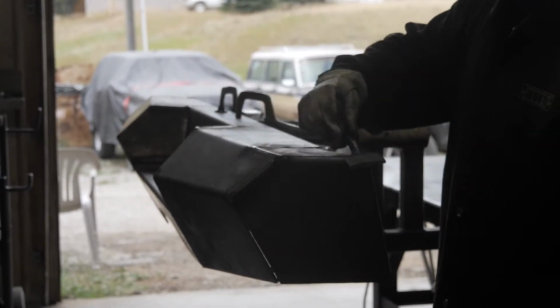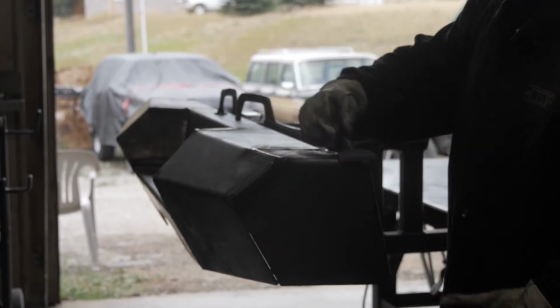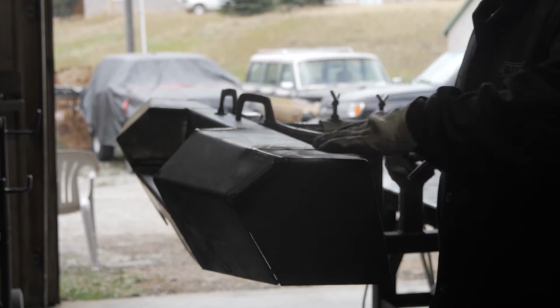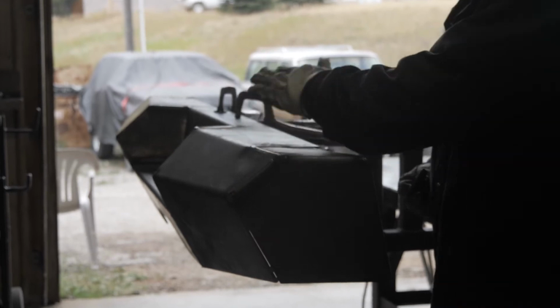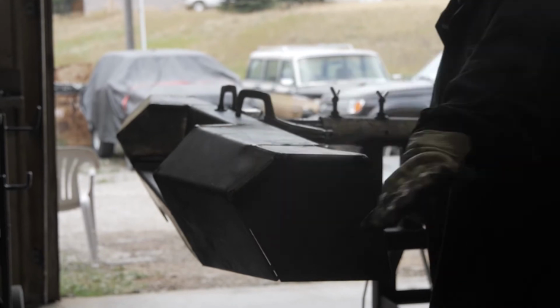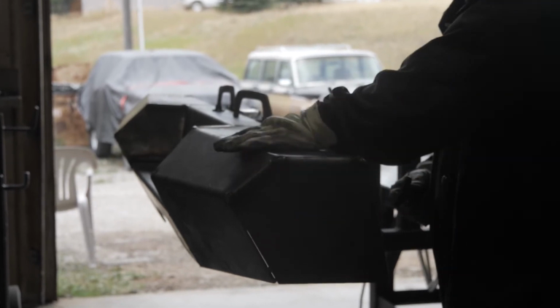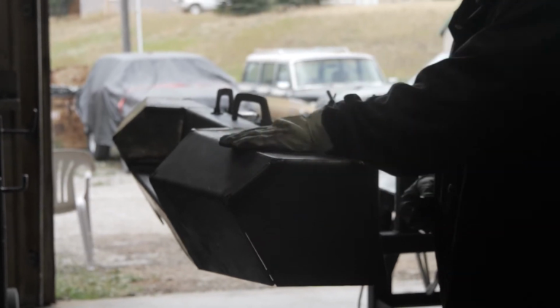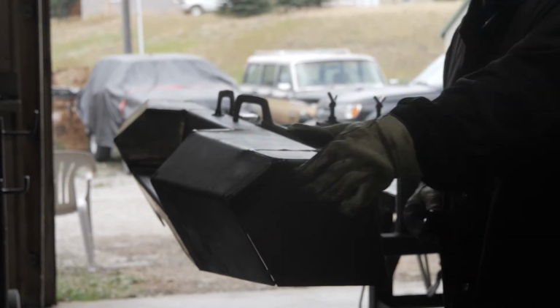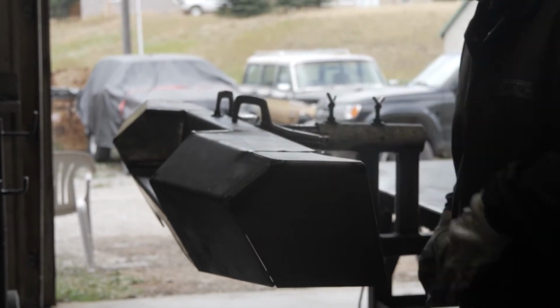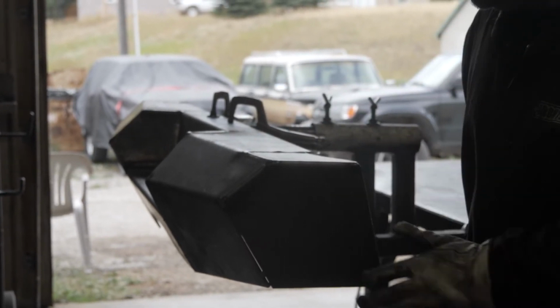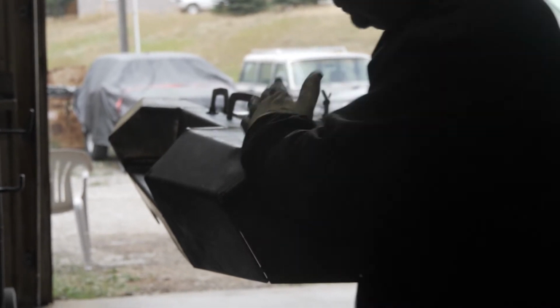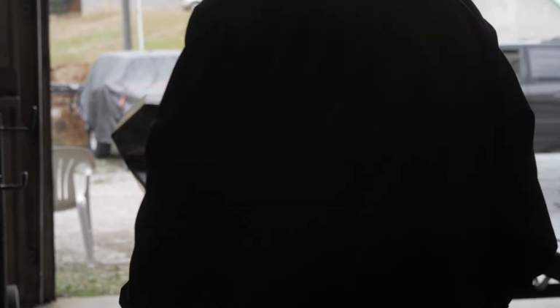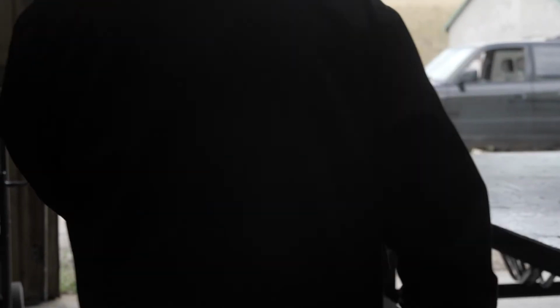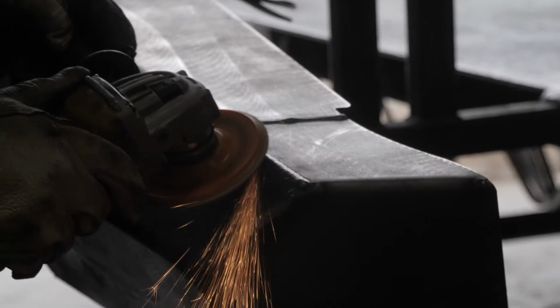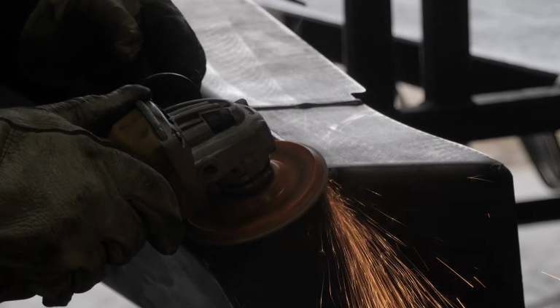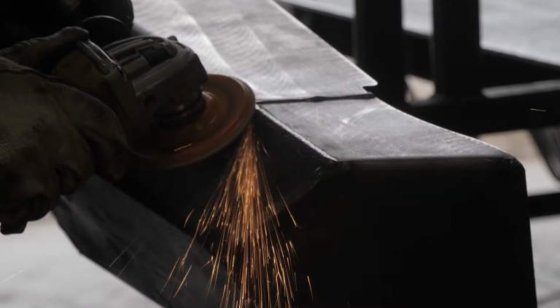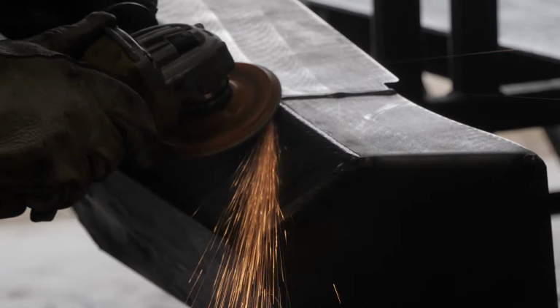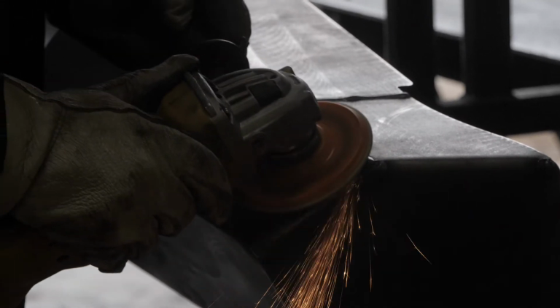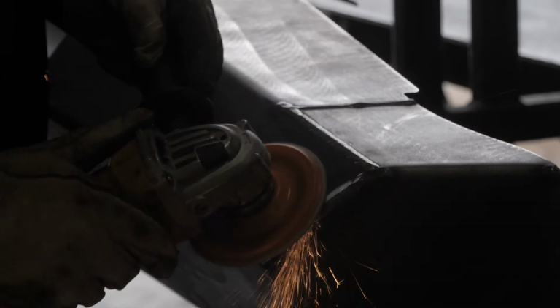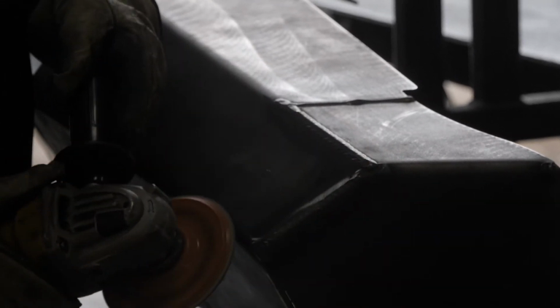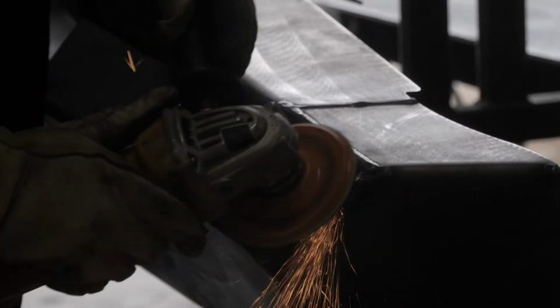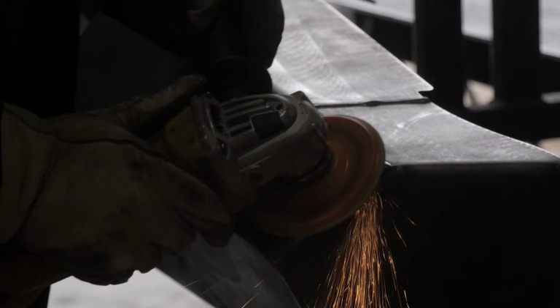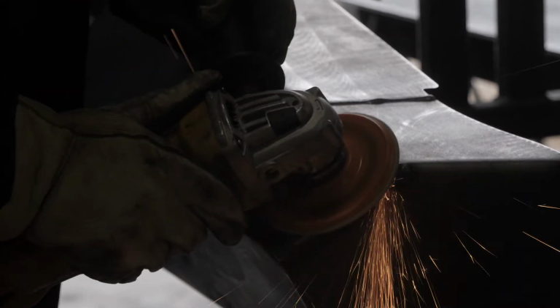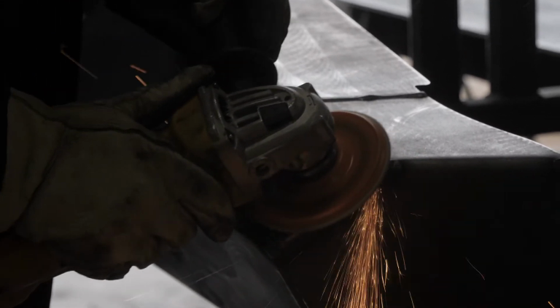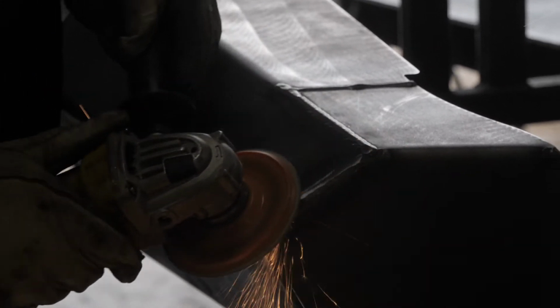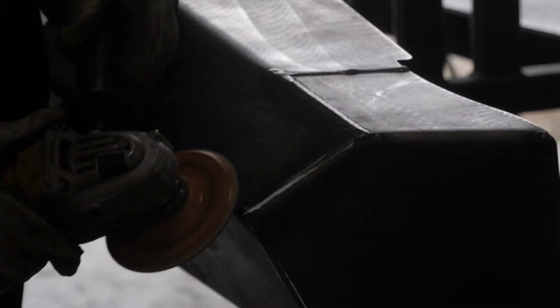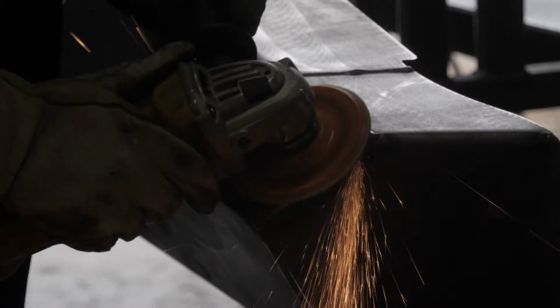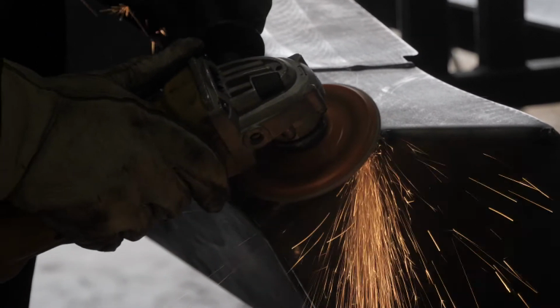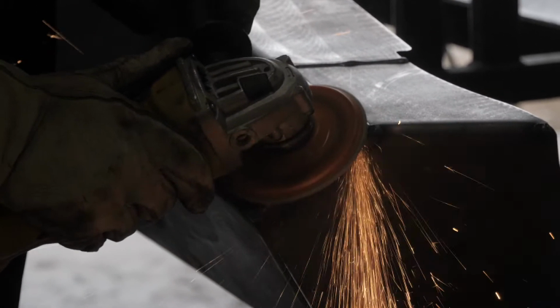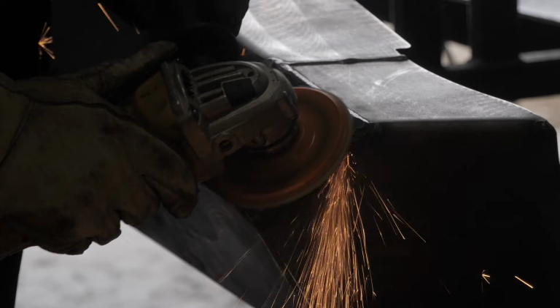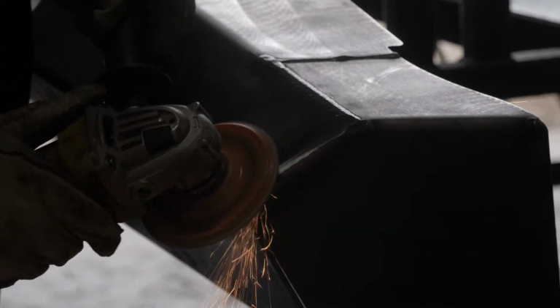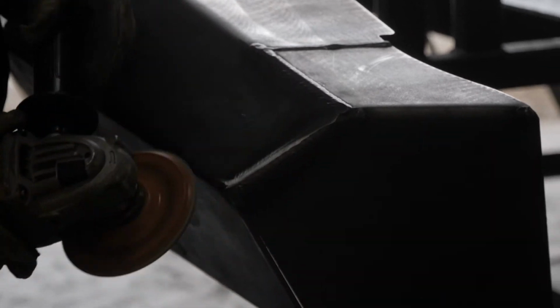Once the bumper shell is welded, we suggest grinding your edges to remove any welding berries or slag for a nice clean look. The bumper is now ready for final fitment on your vehicle.